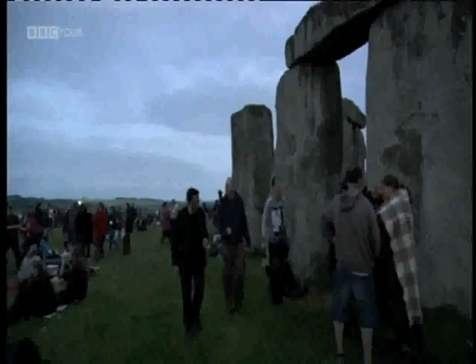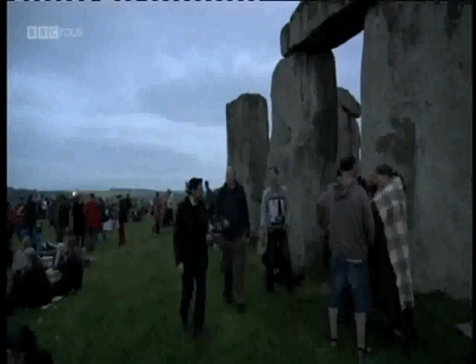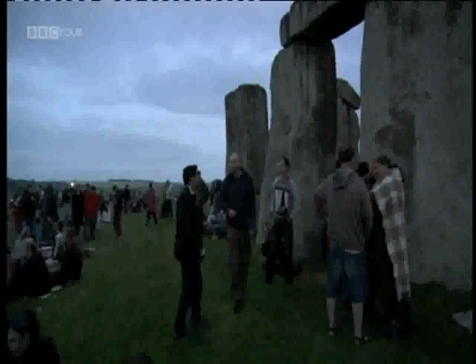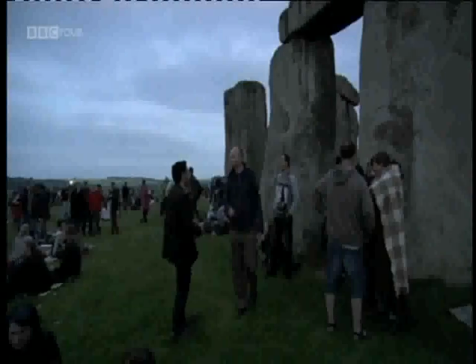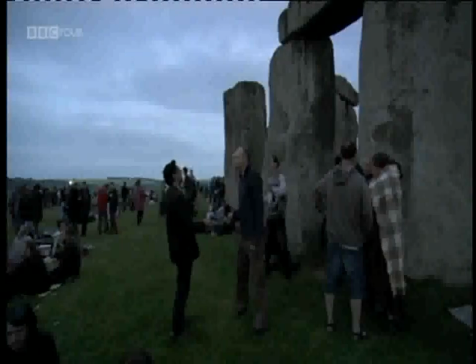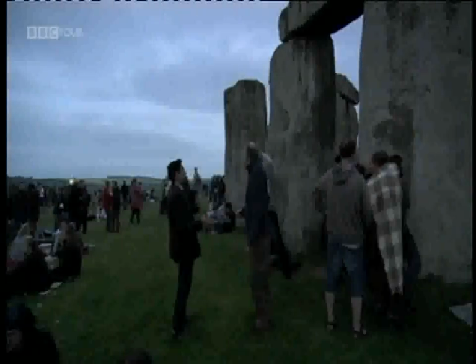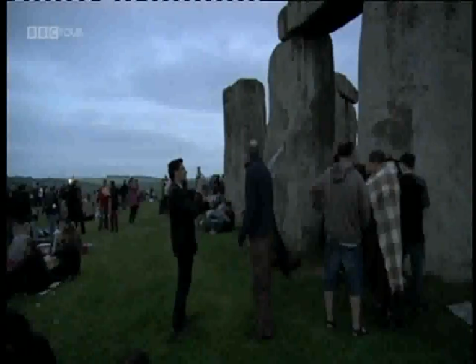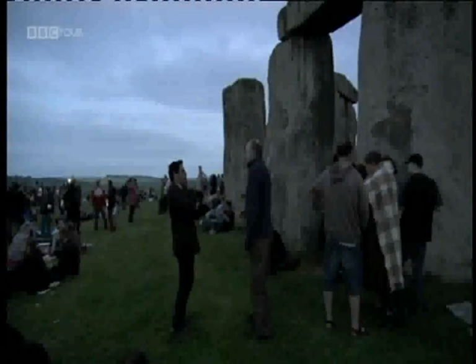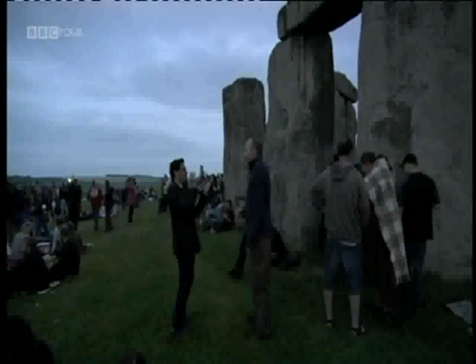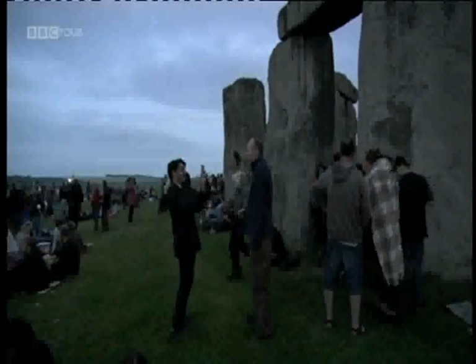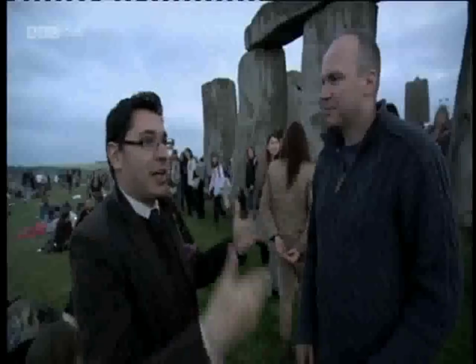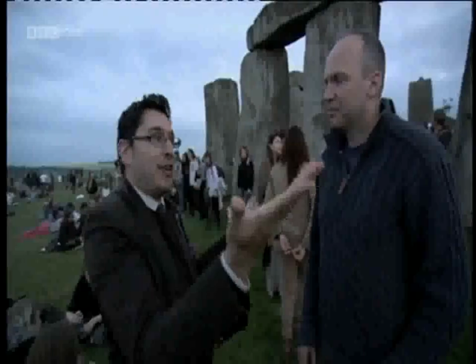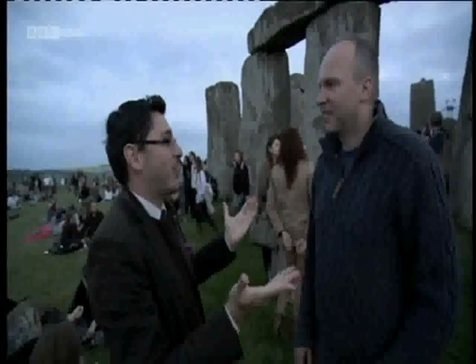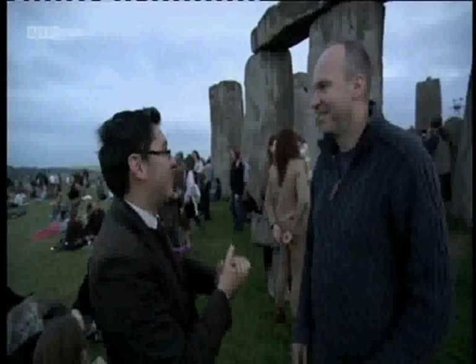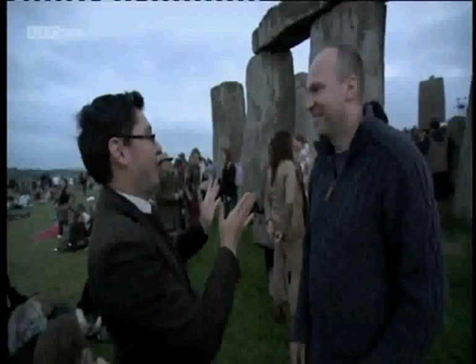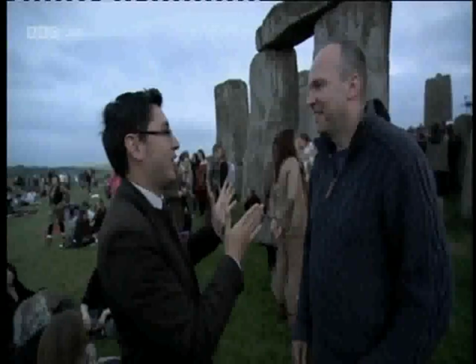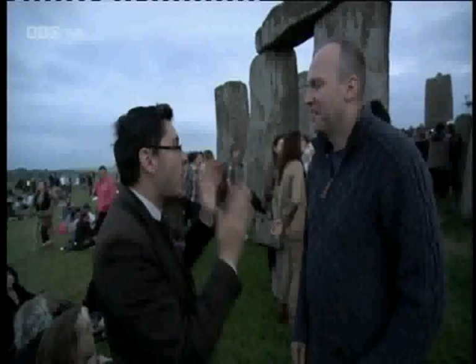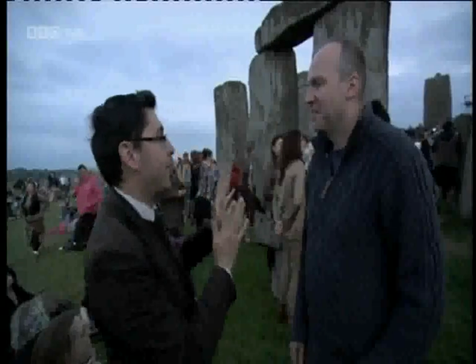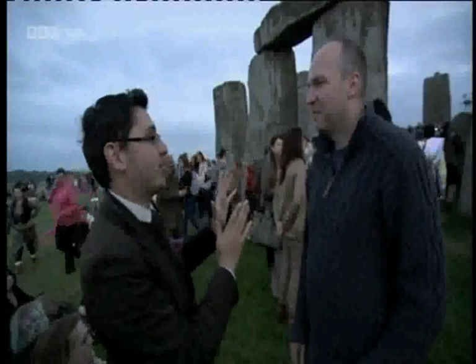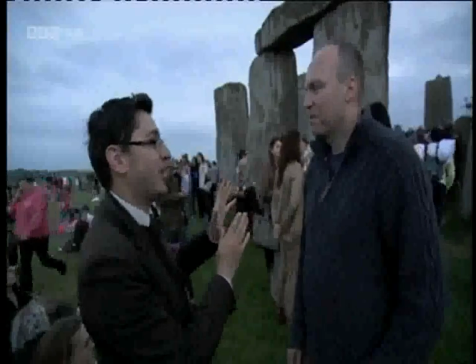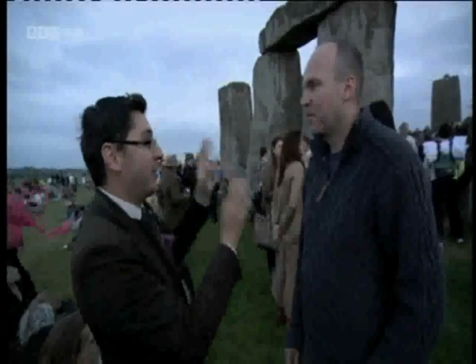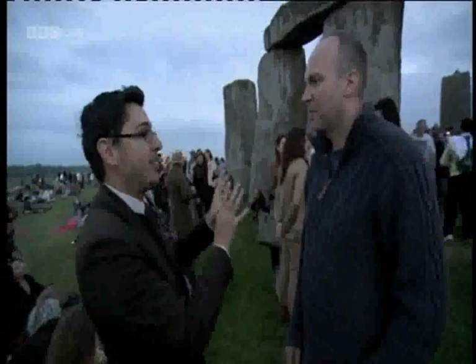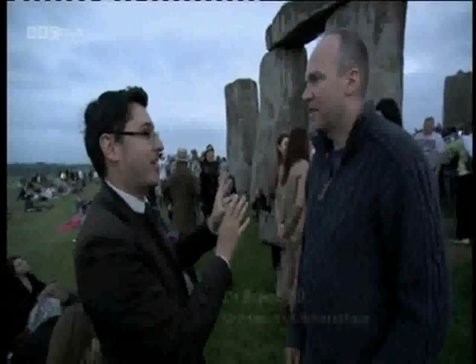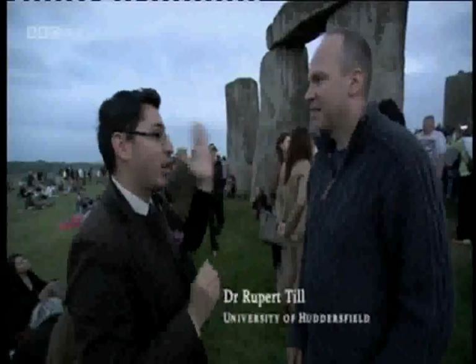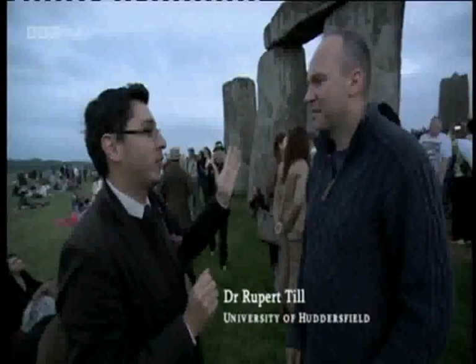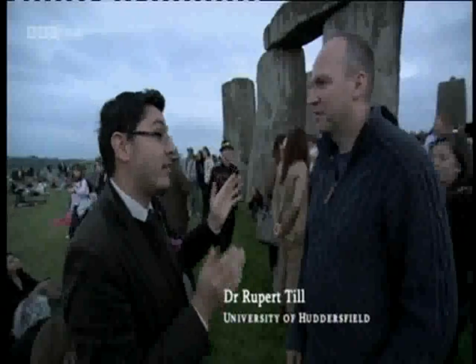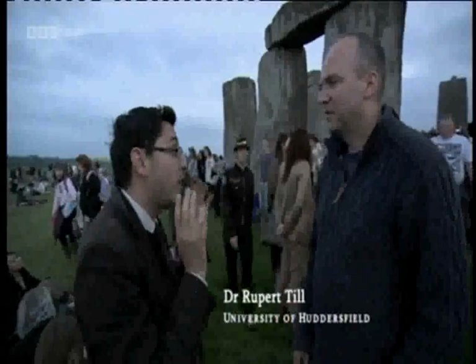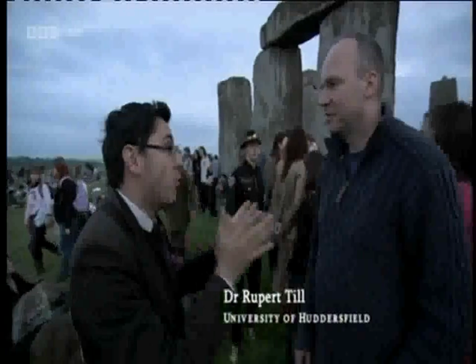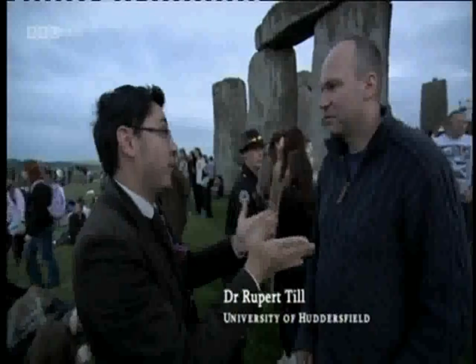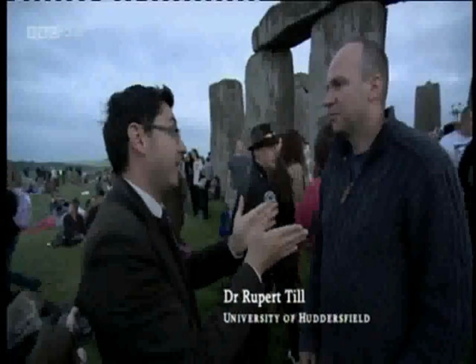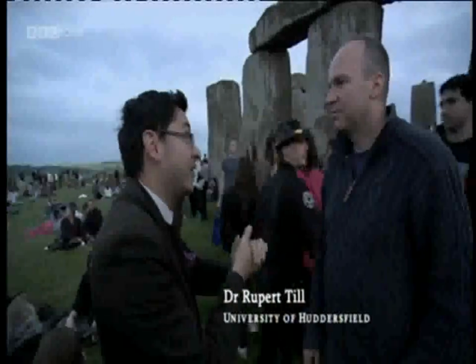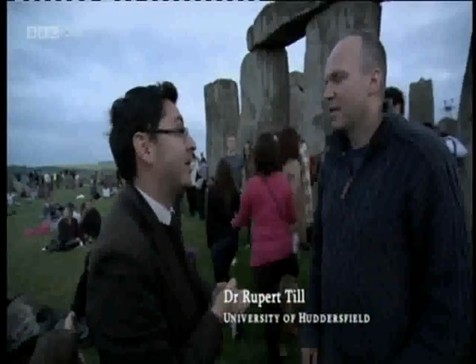Paul is finding out how noisy Stonehenge can get. Here on a lovely summer solstice evening outside Stonehenge, the one thing that strikes you is the beats coming out of there. The acoustics are good in there, and this is what you have been investigating, isn't it?